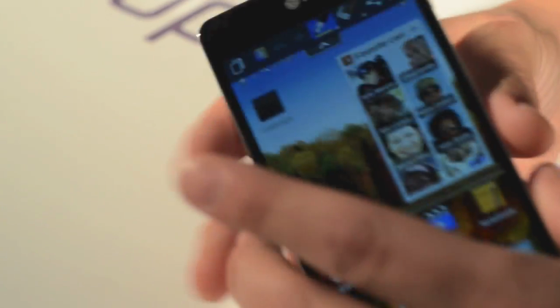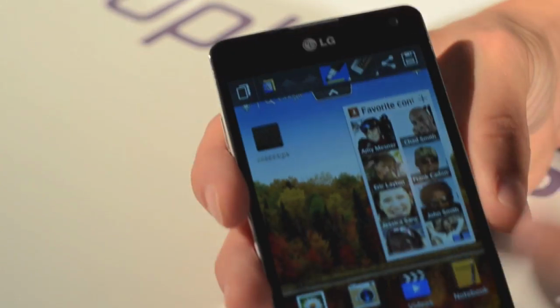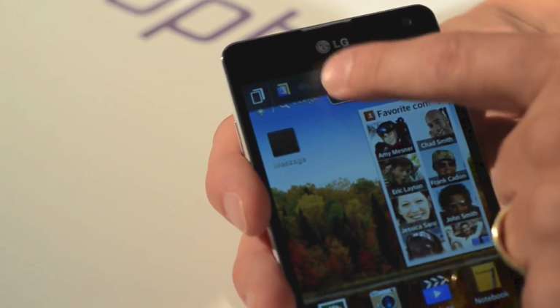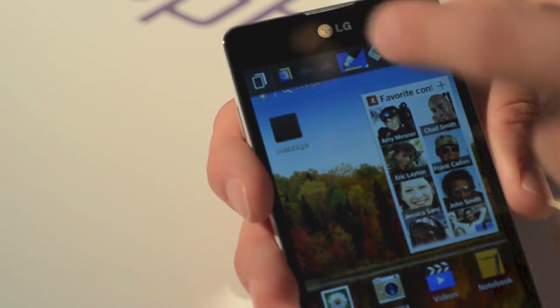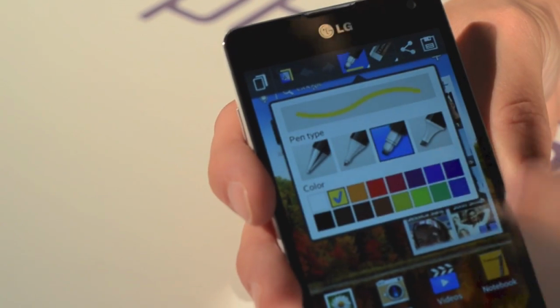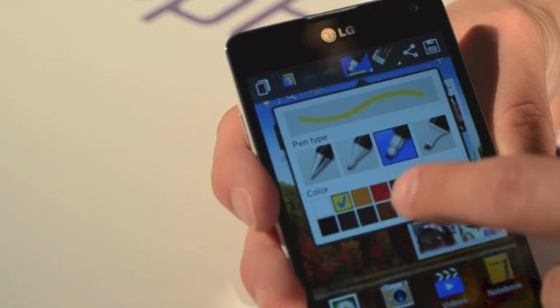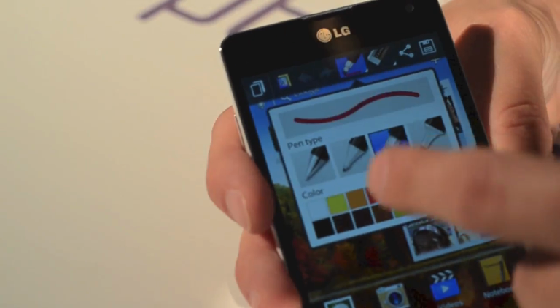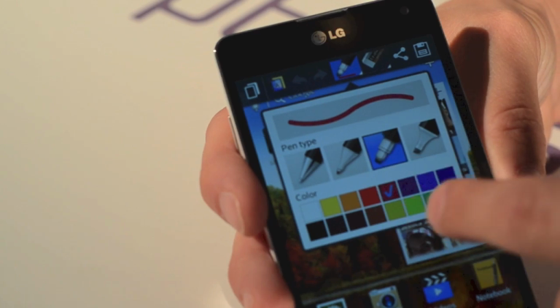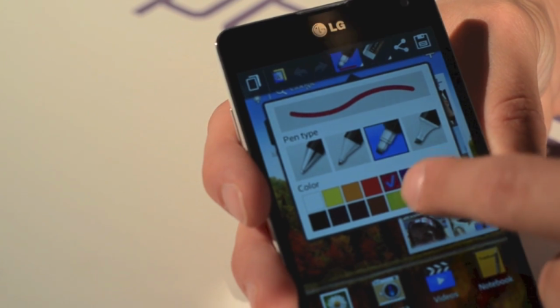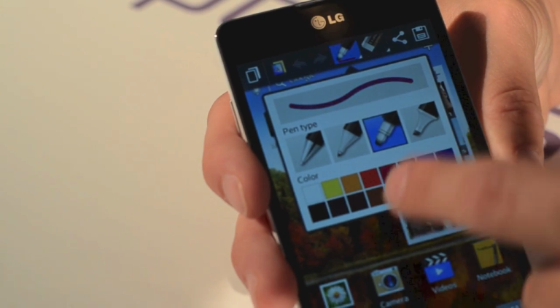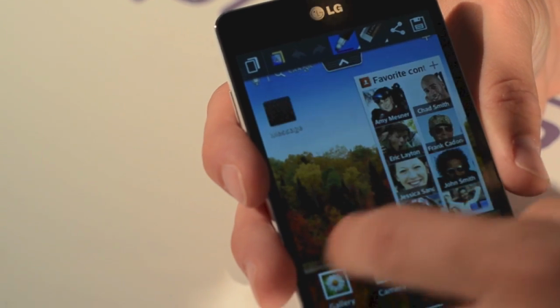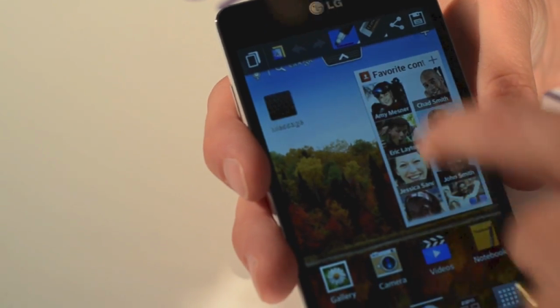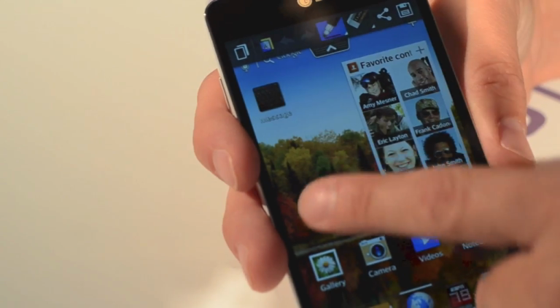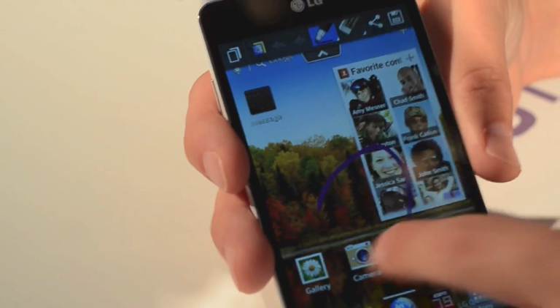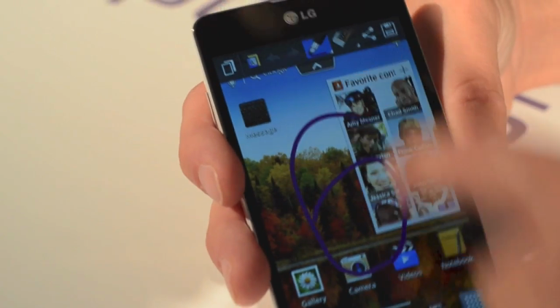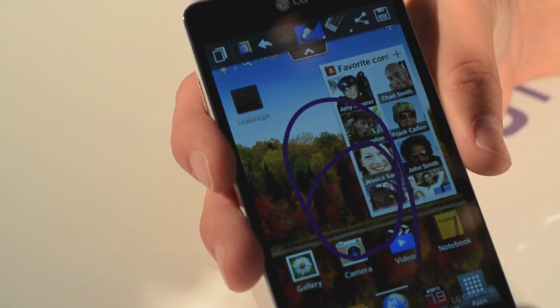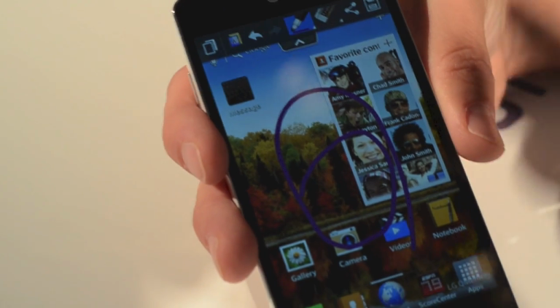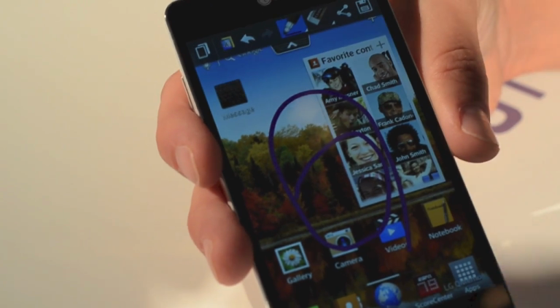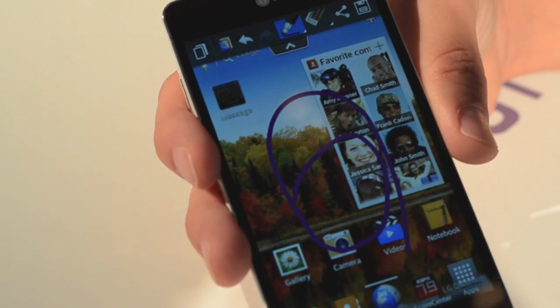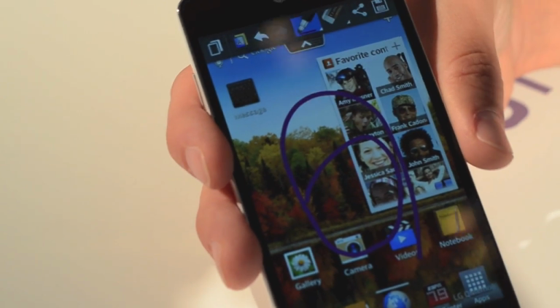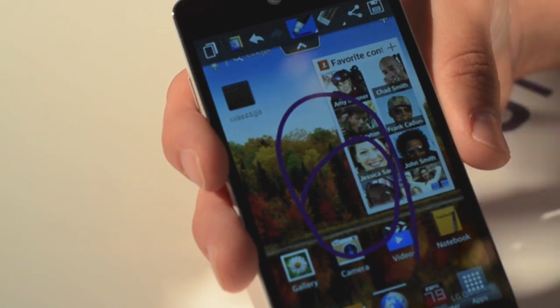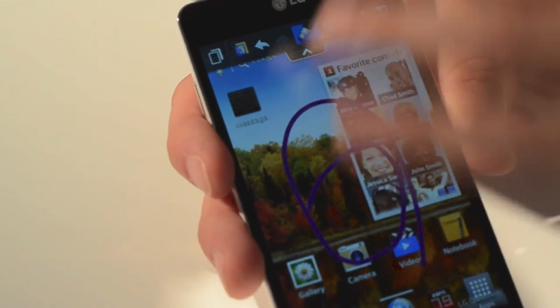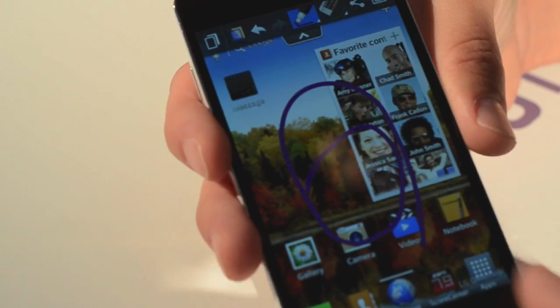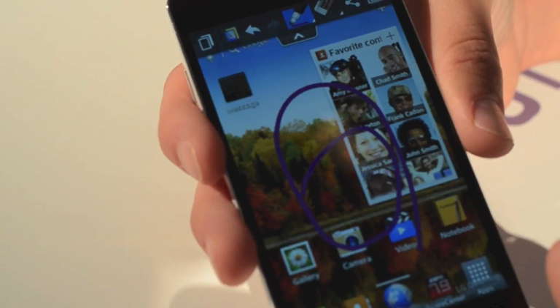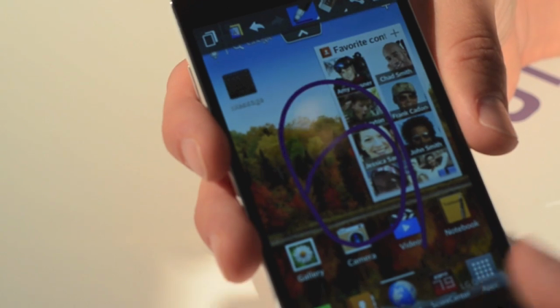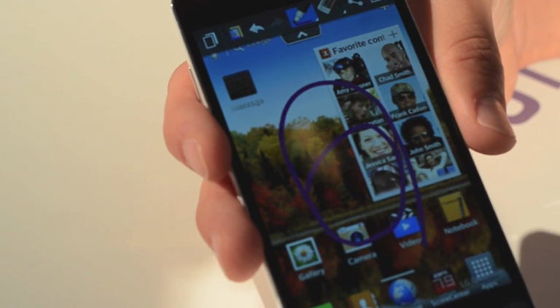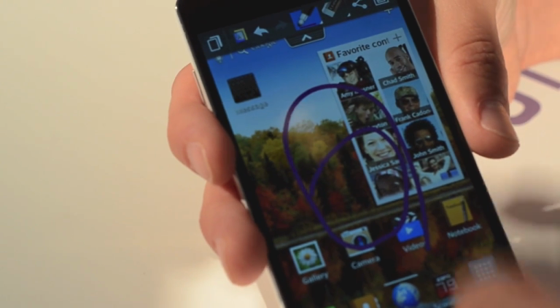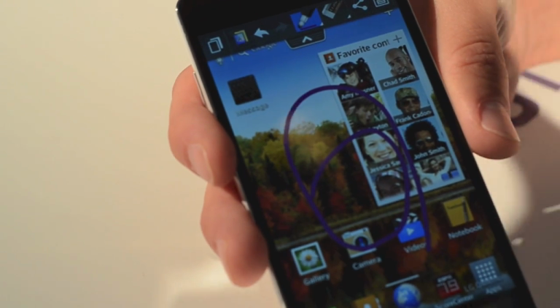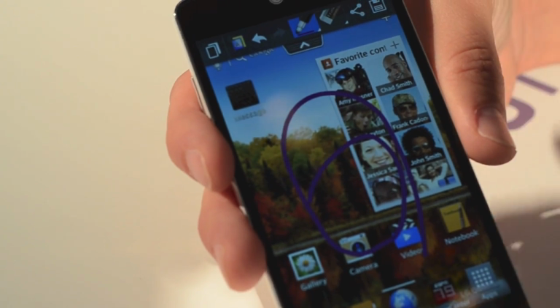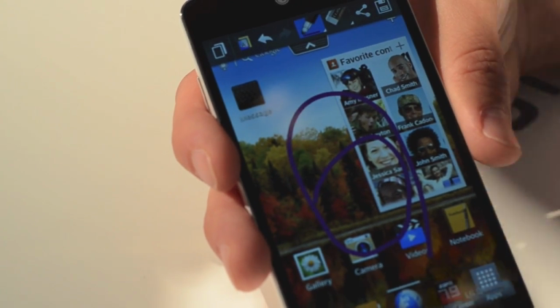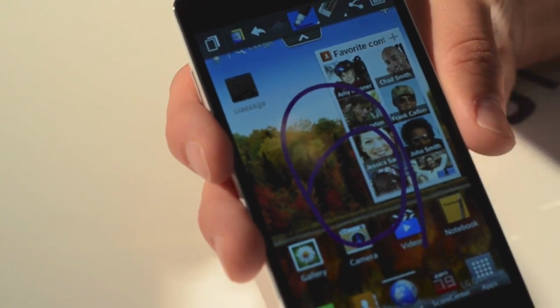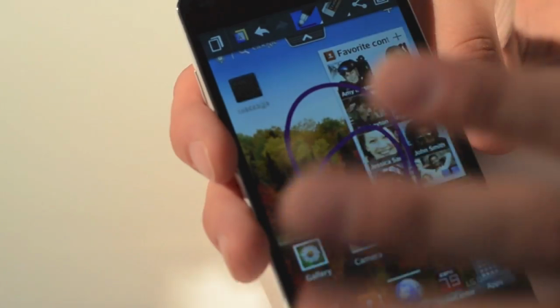From there, I'm able to use my pen tool and literally just draw on the screen whatever I want — any screen, pictures, video. It'll freeze the video frame, any application, any website, whatever you need.